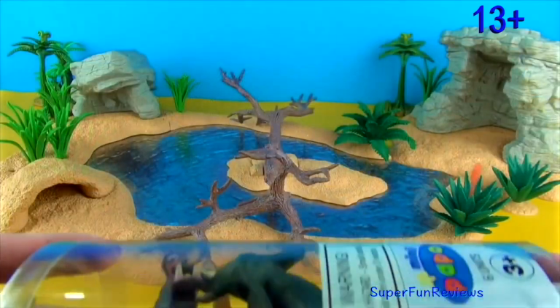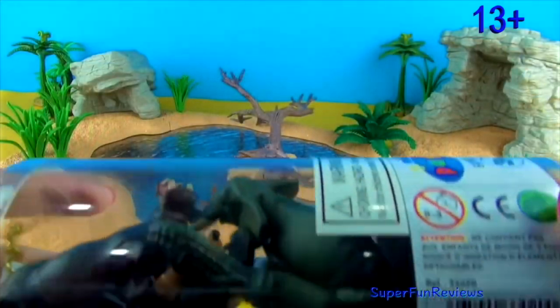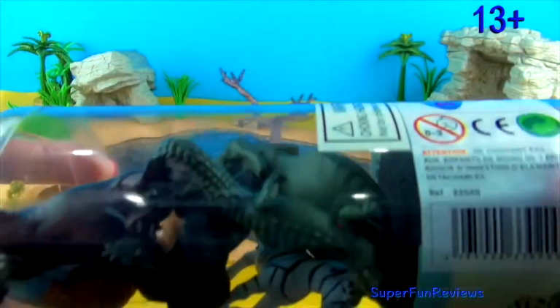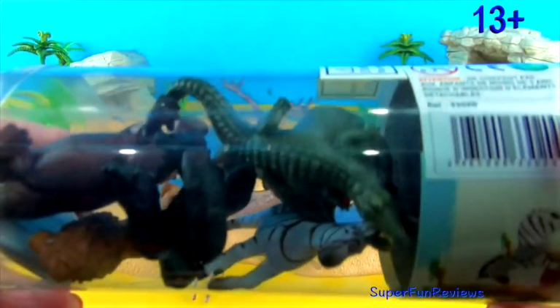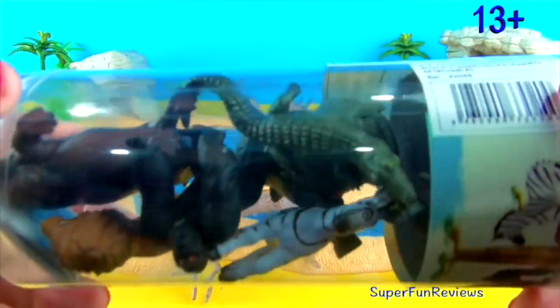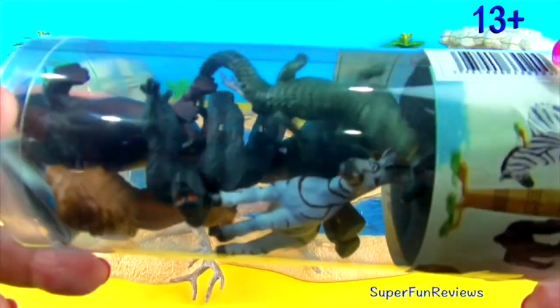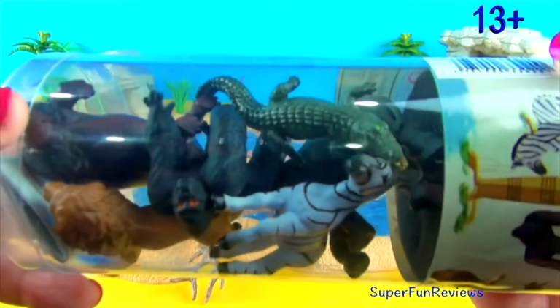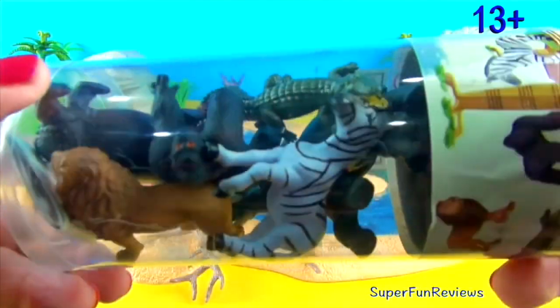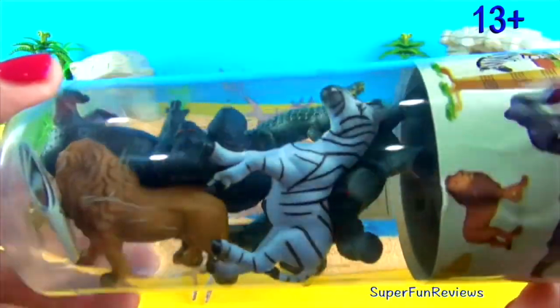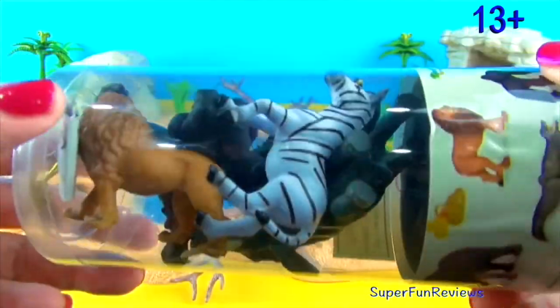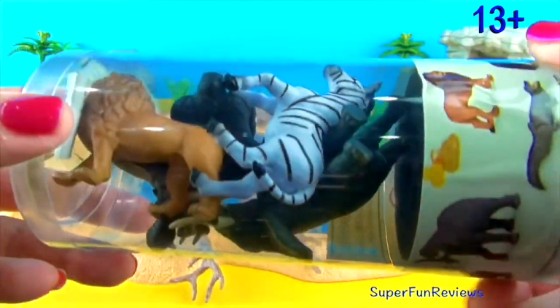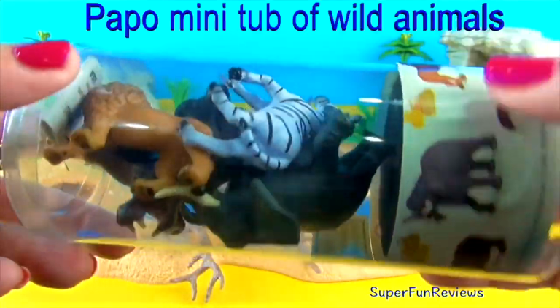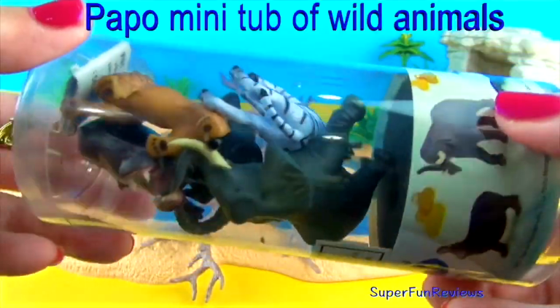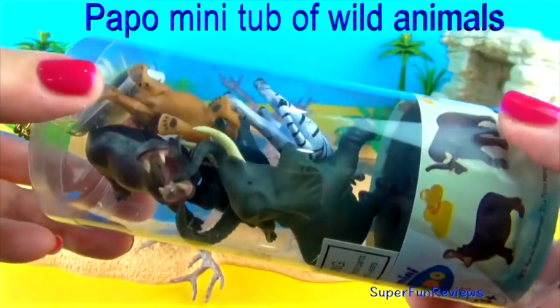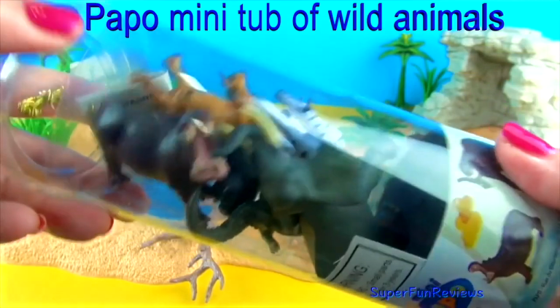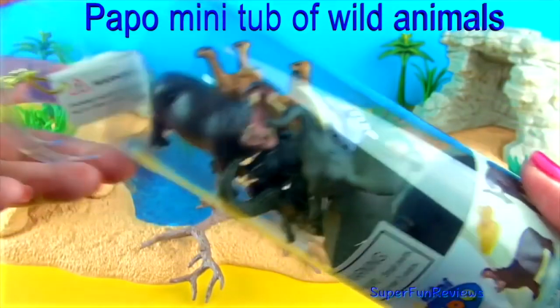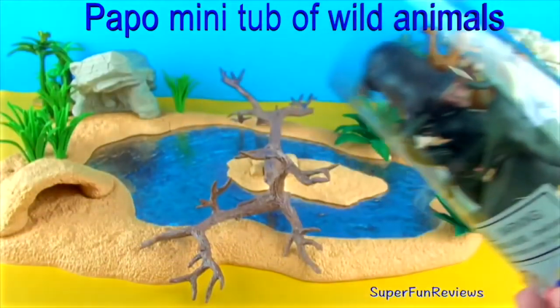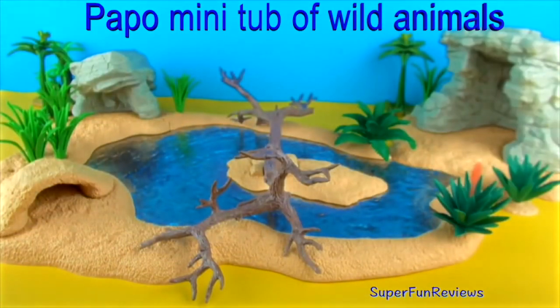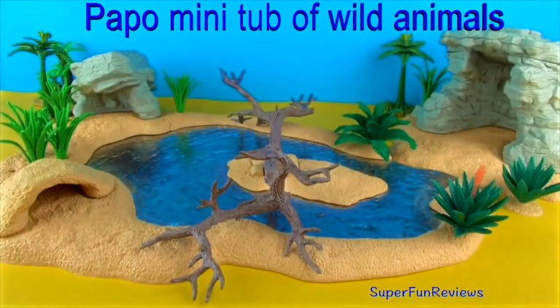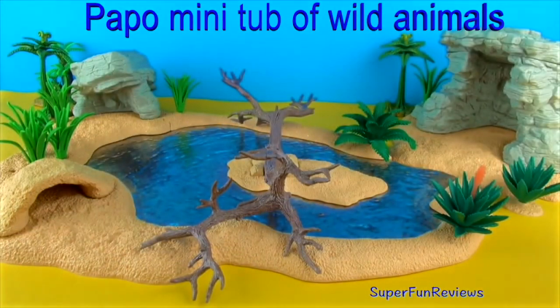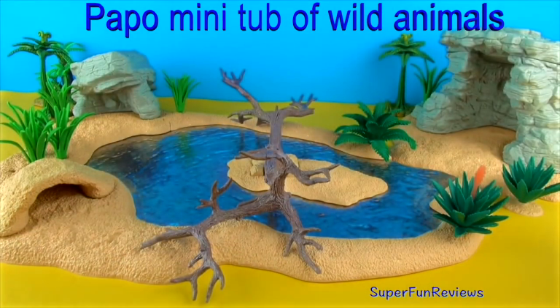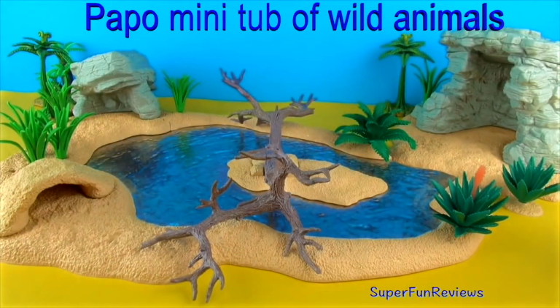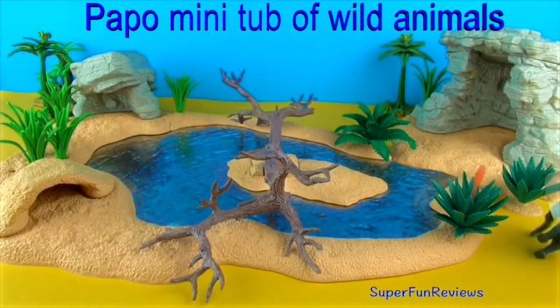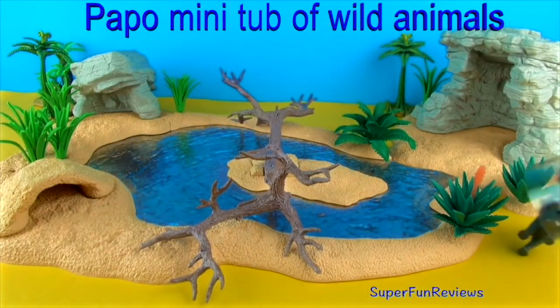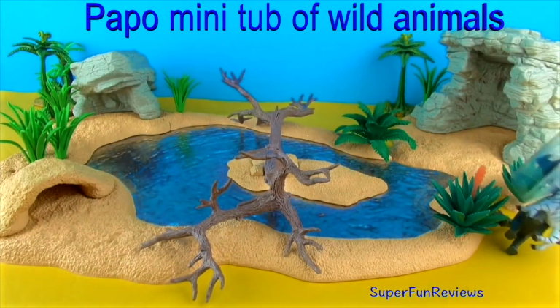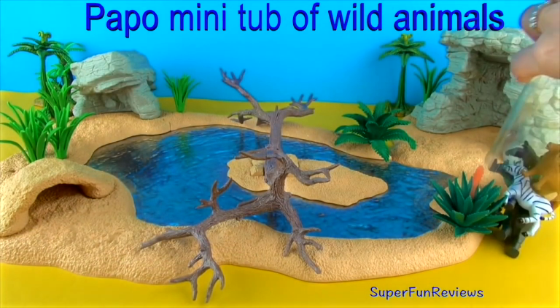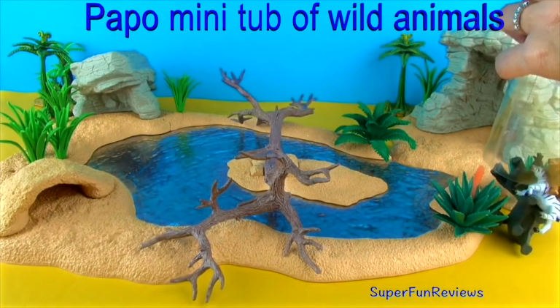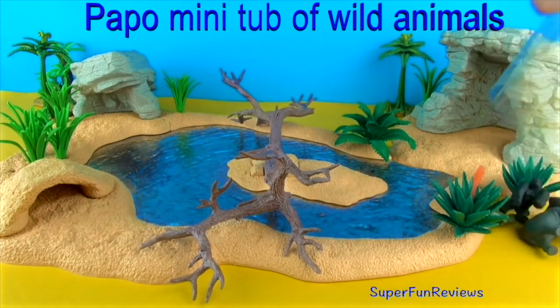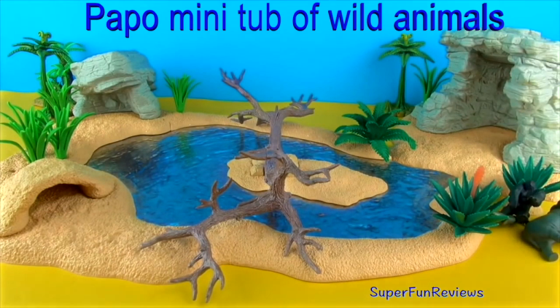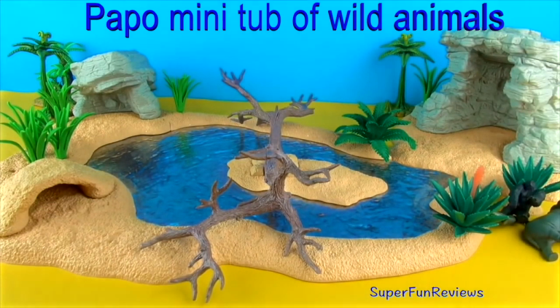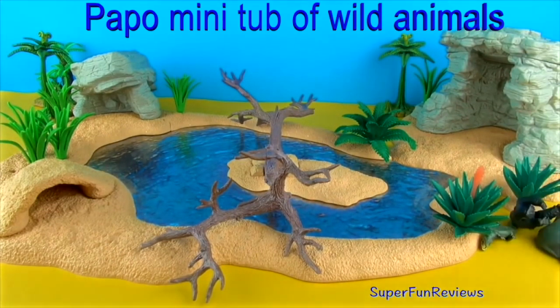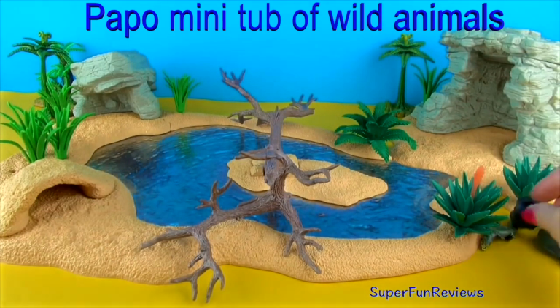Hey guys, it's Kerri. I'm looking at the Papo mini-tub of wild animals. I'm going to pair them up with their larger counterparts and extended family.